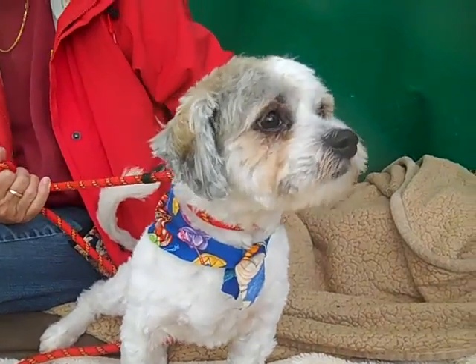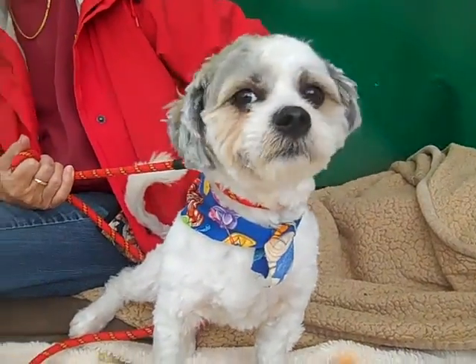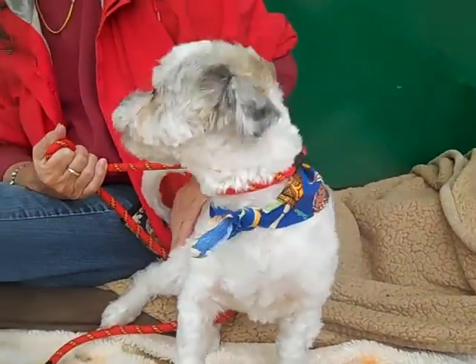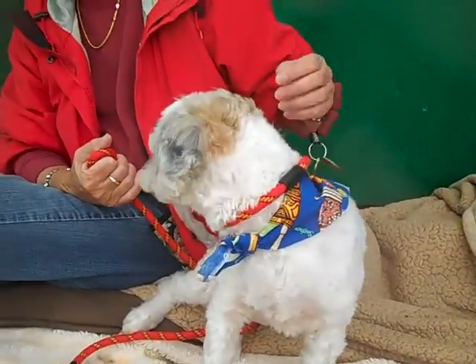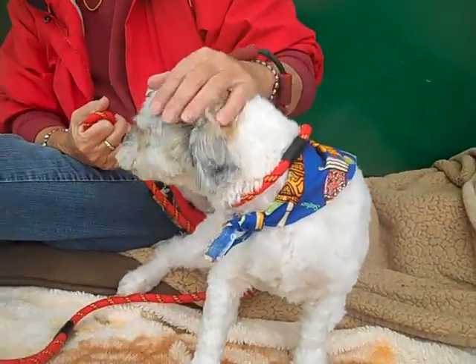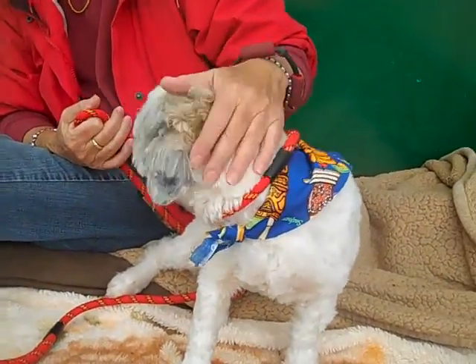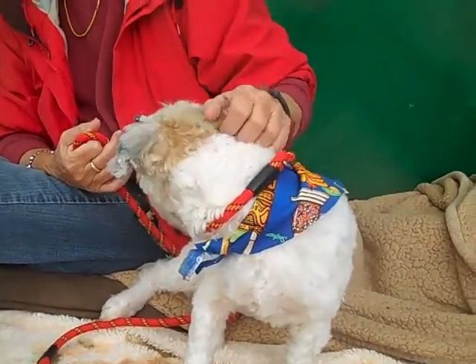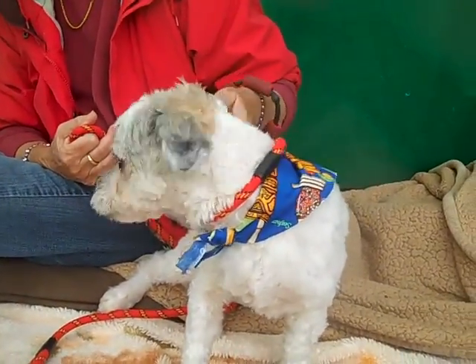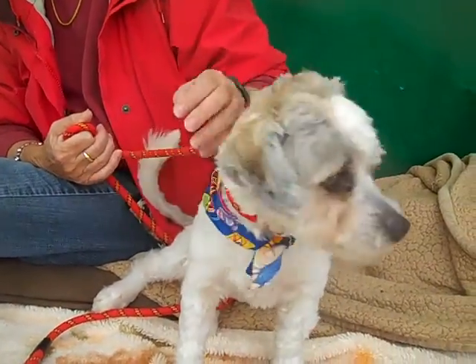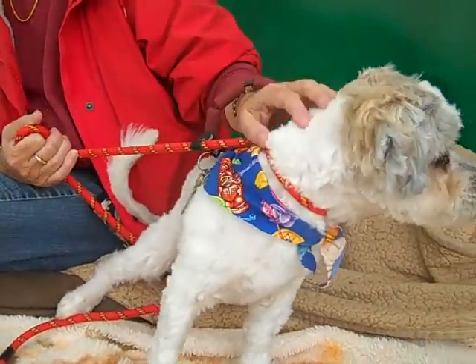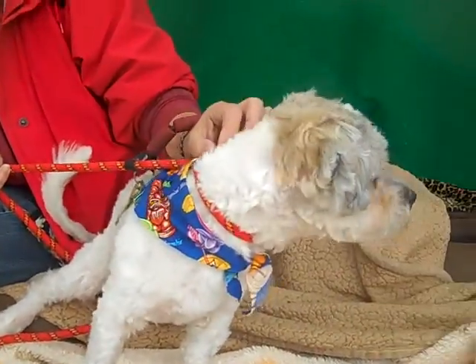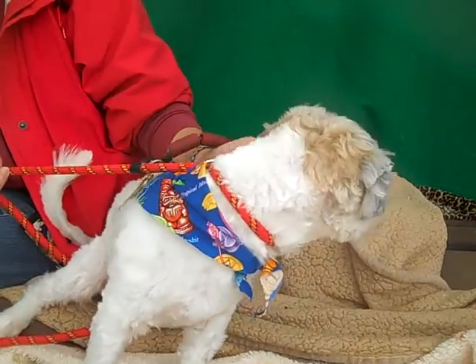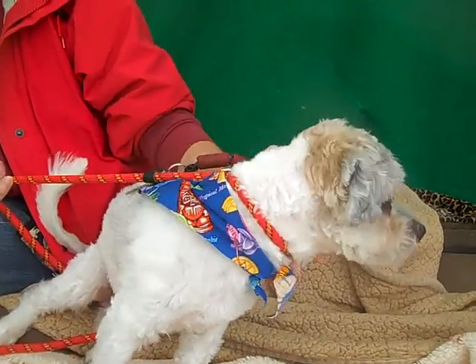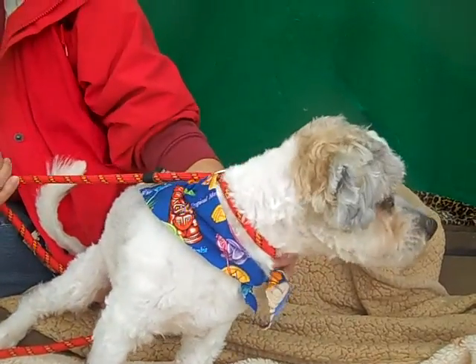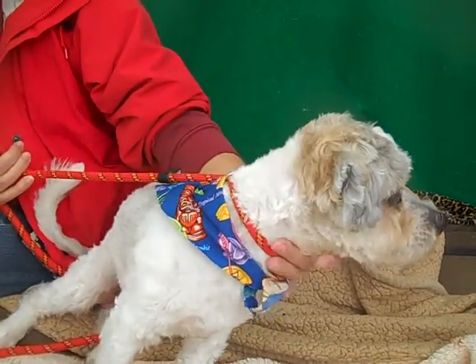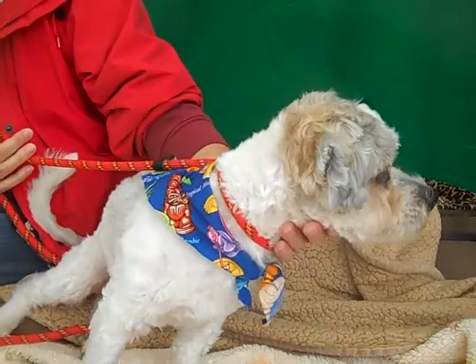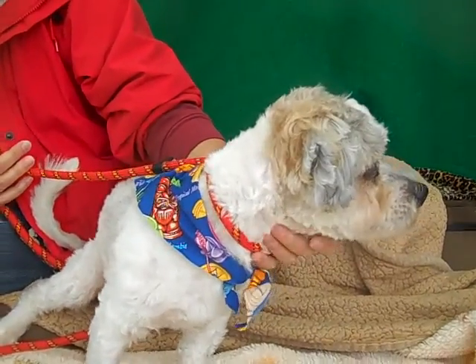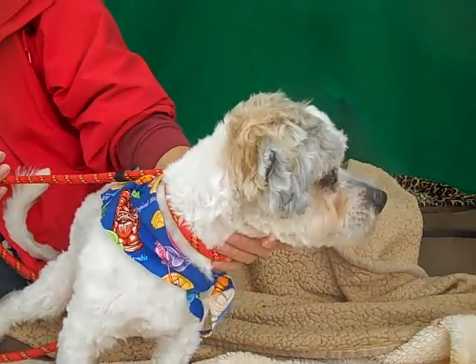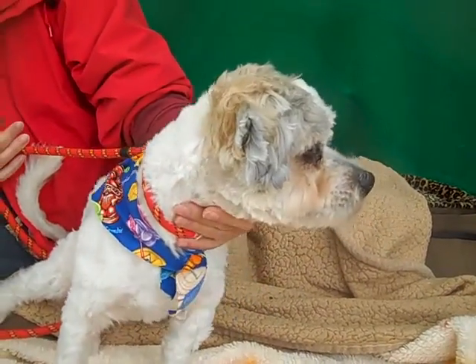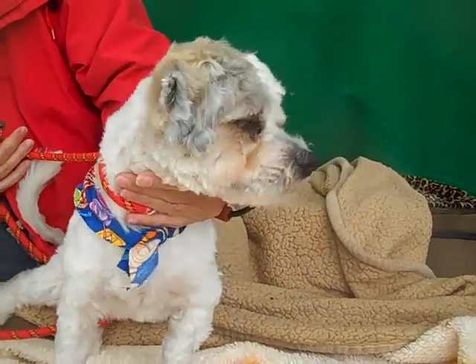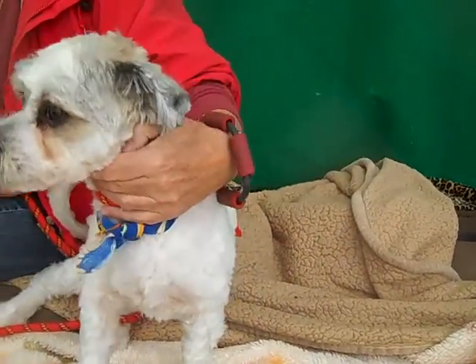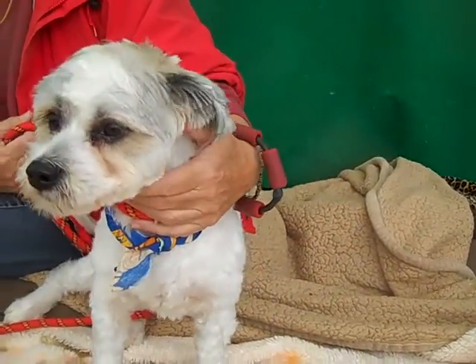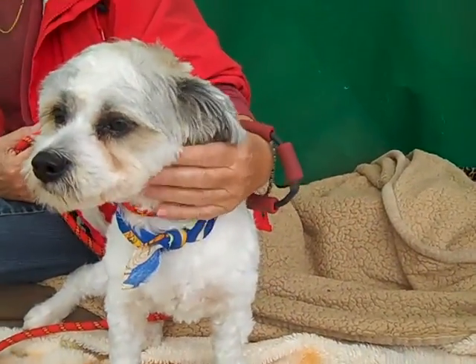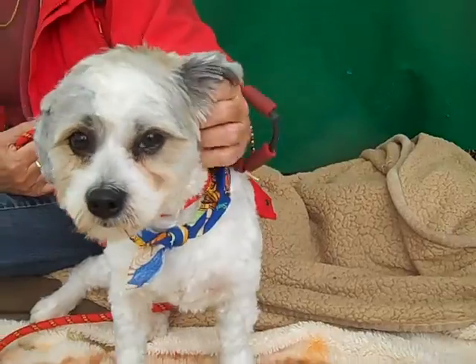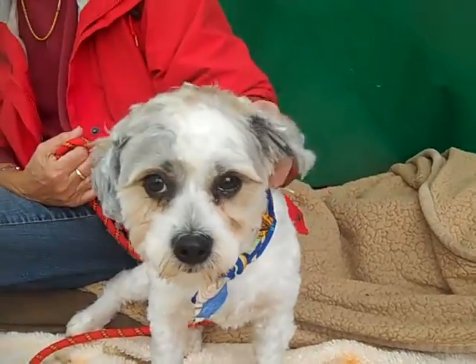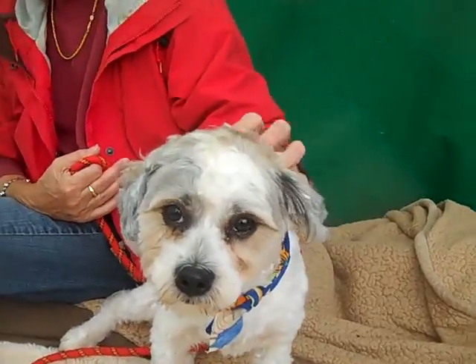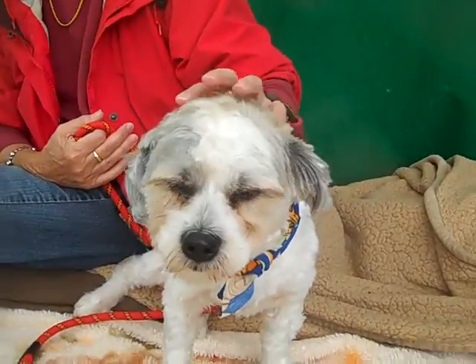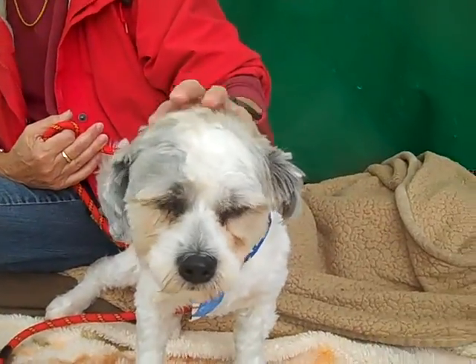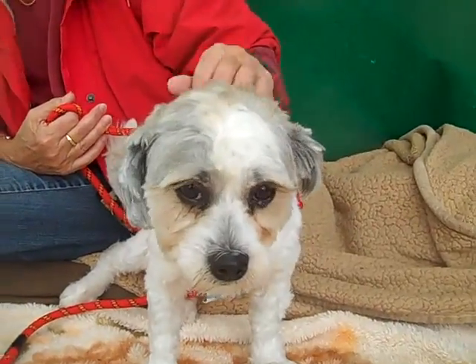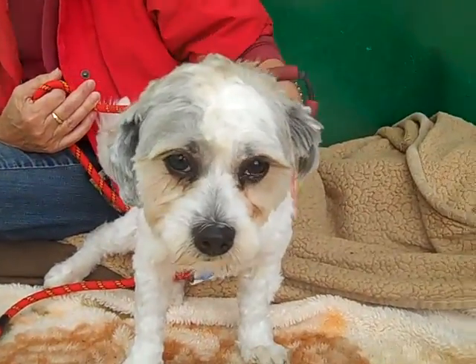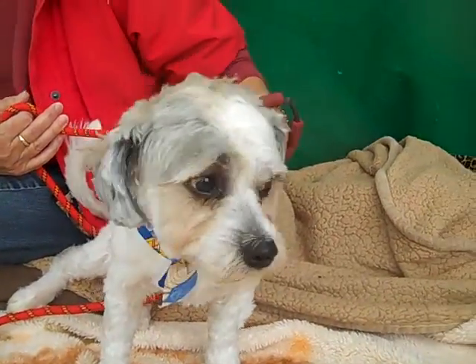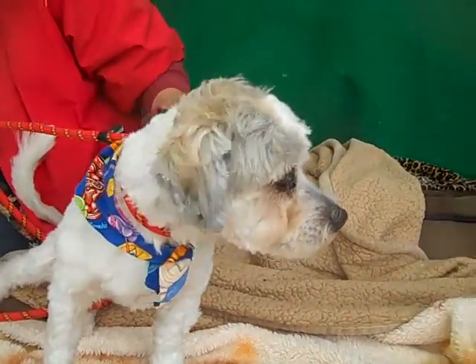This handsome guy is Marshall. His ID number is A493-4756. Marshall is a two-year-old neutered male. It looks like he's a tri-color — he's got some white, silver, and tan.